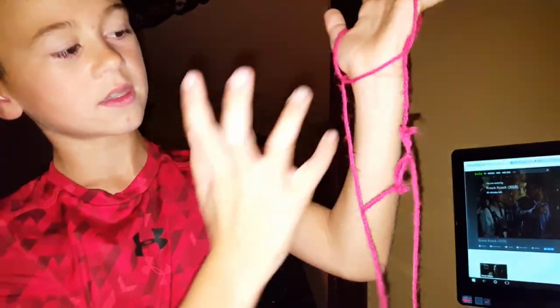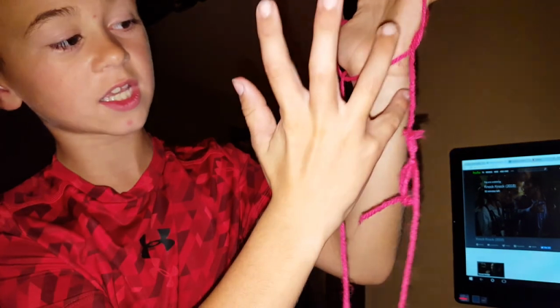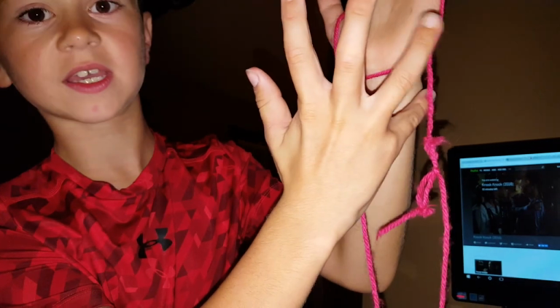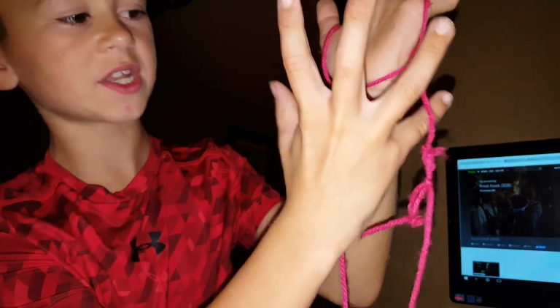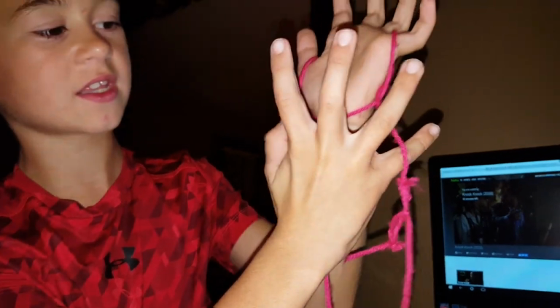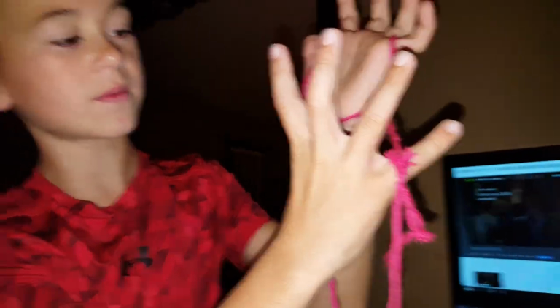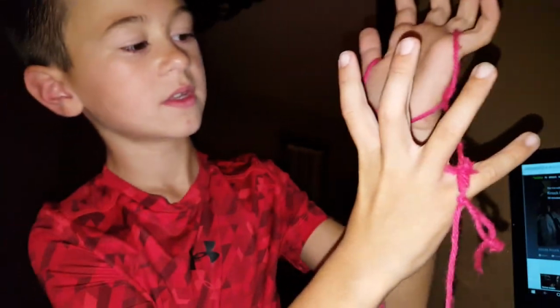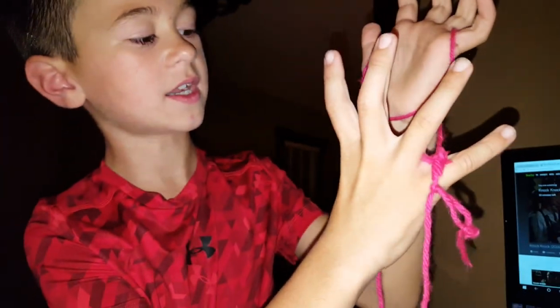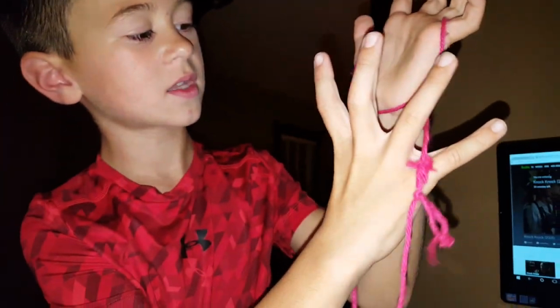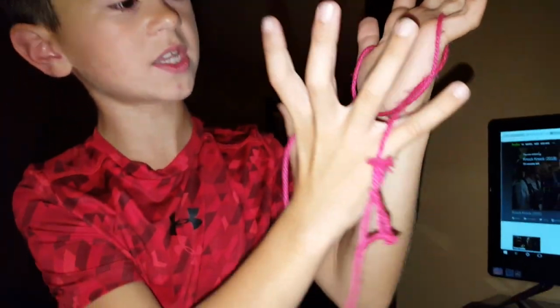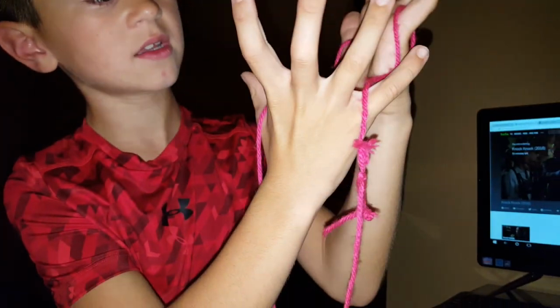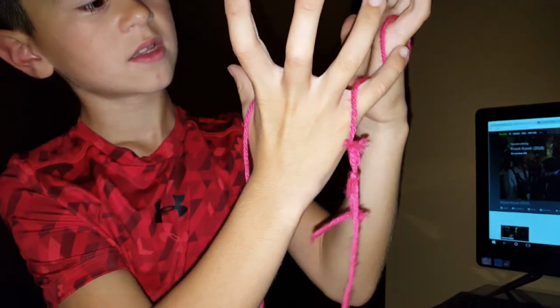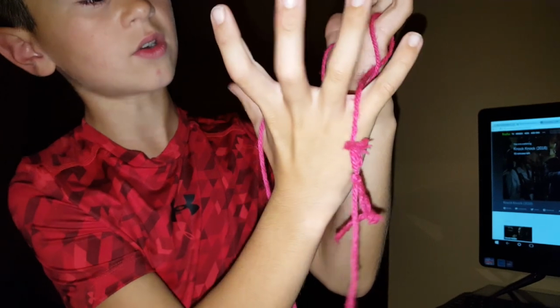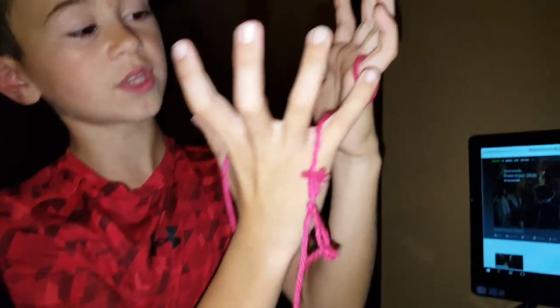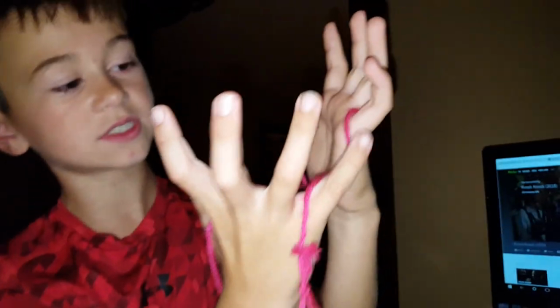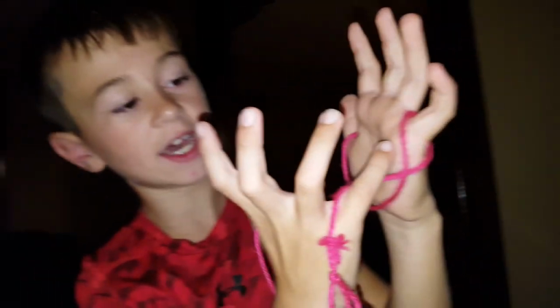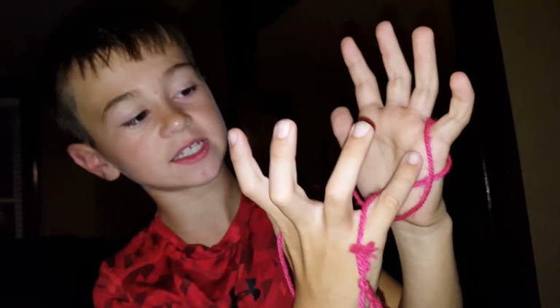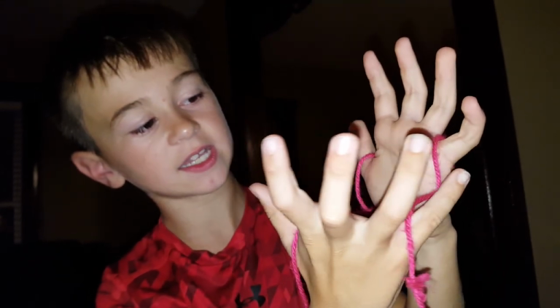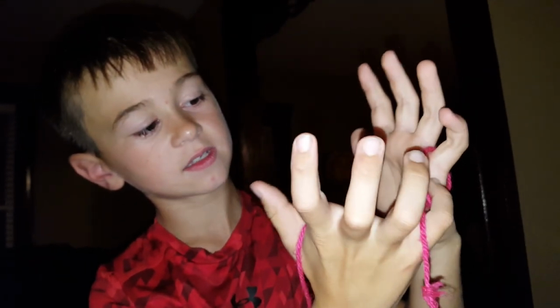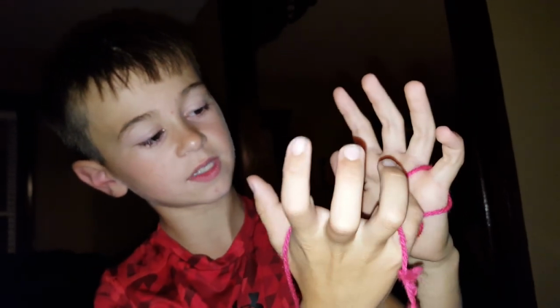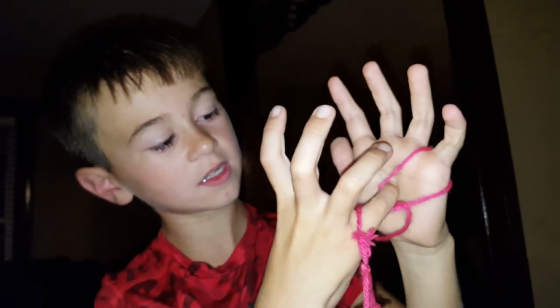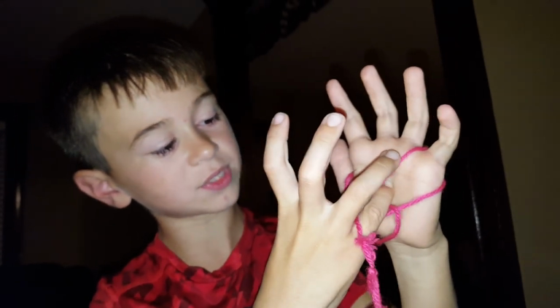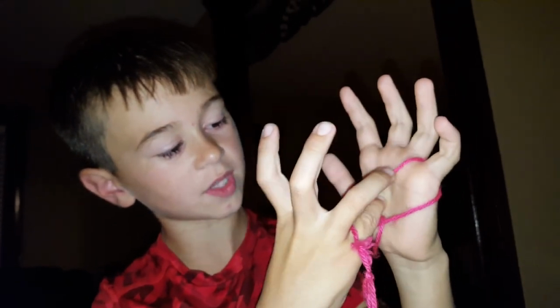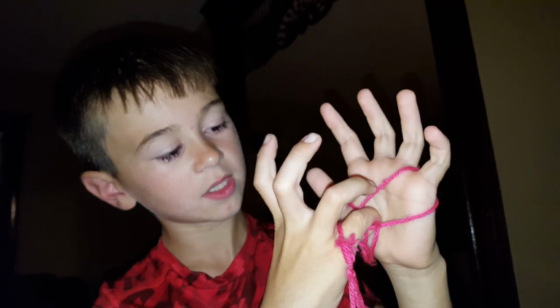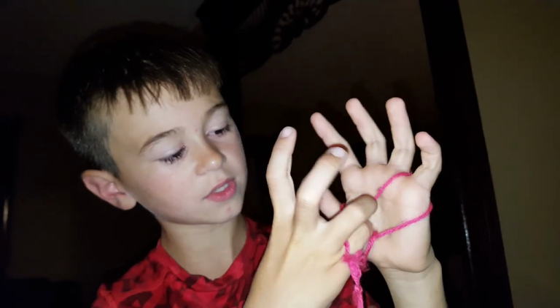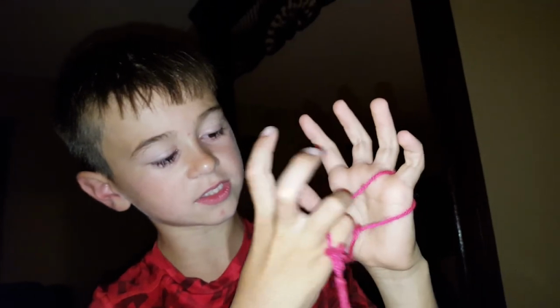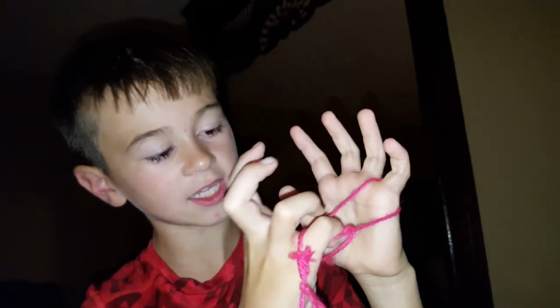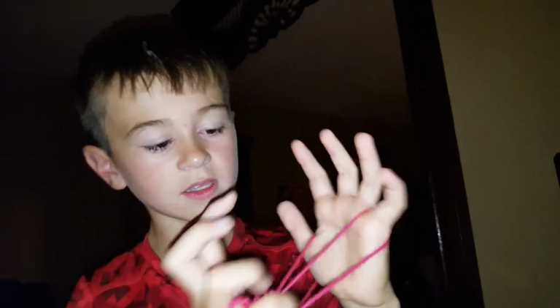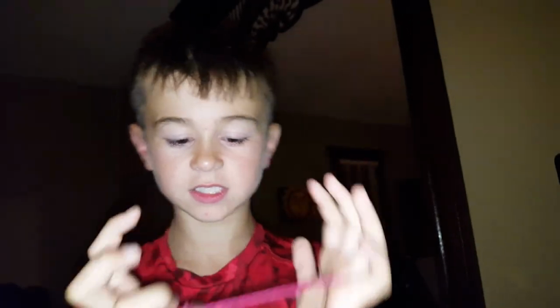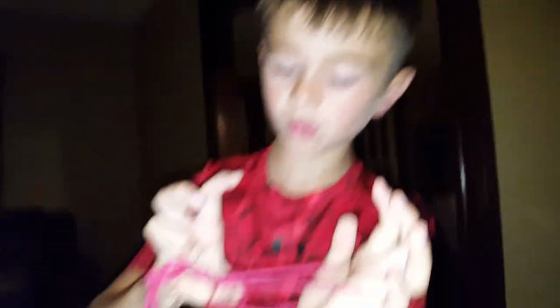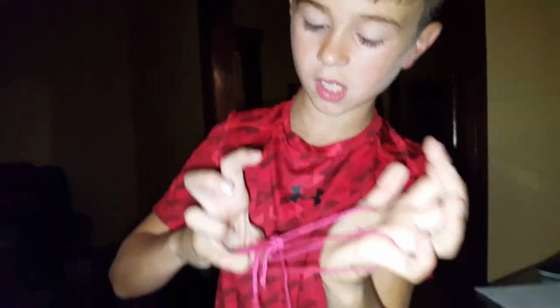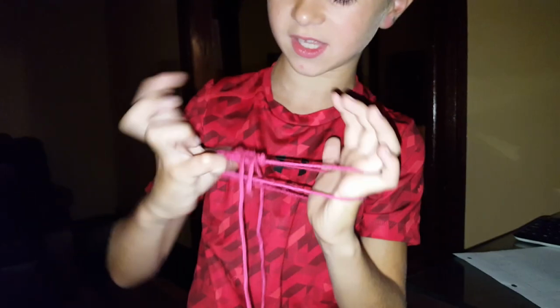Then take your pinky, put it in there. Put it in there. And go through the outside, not the inside. Pull it in there. Then put your thumb through the other side and just pull up on that.